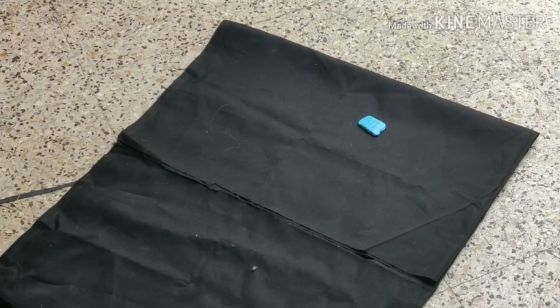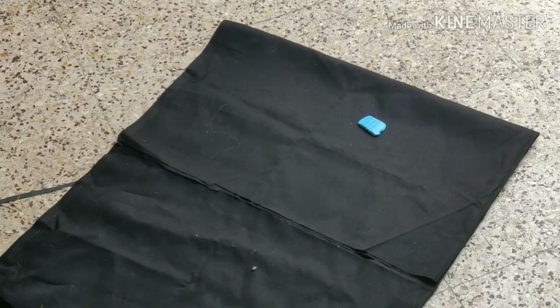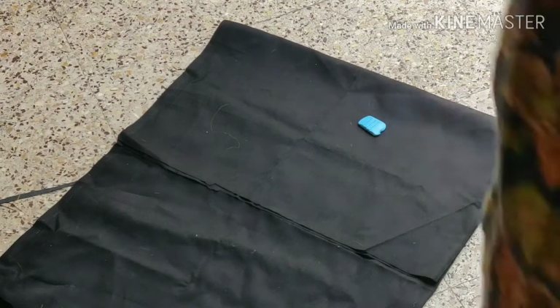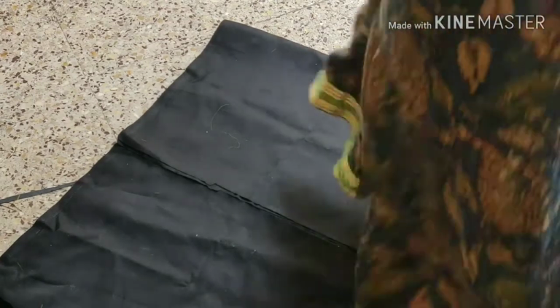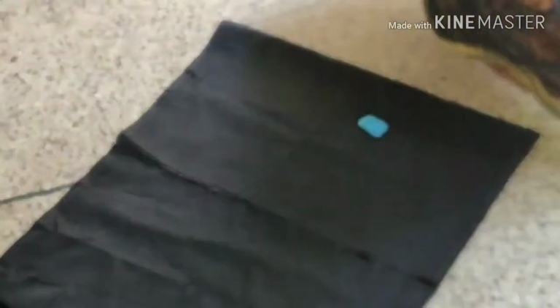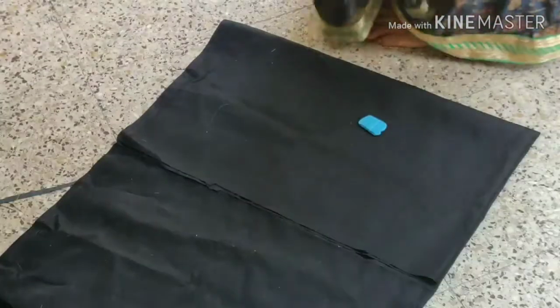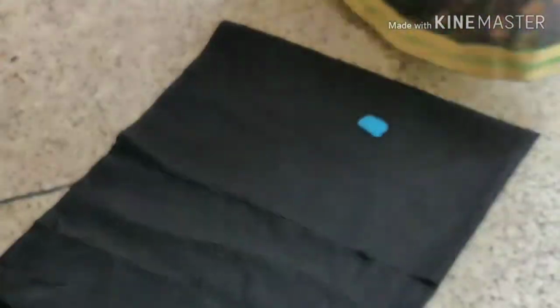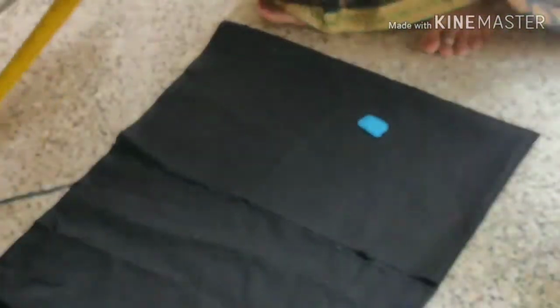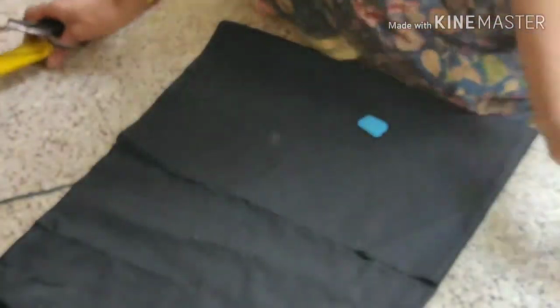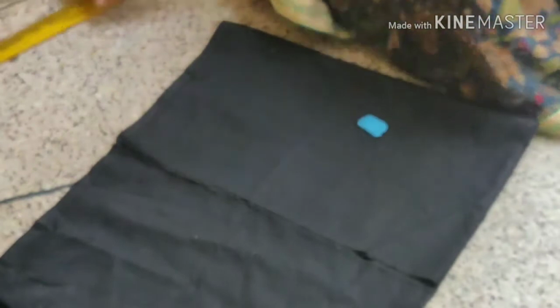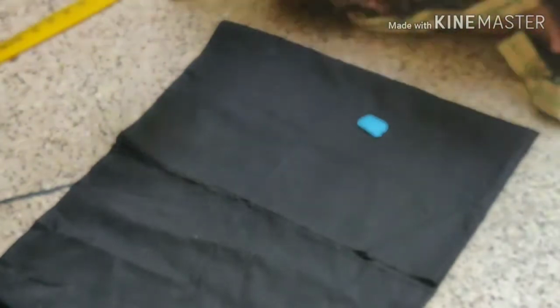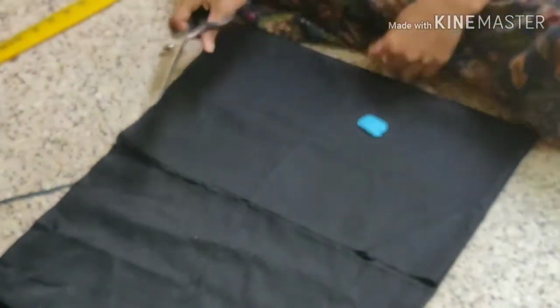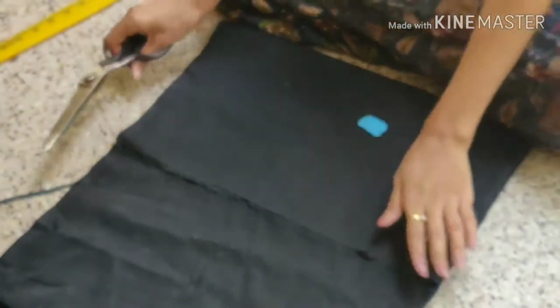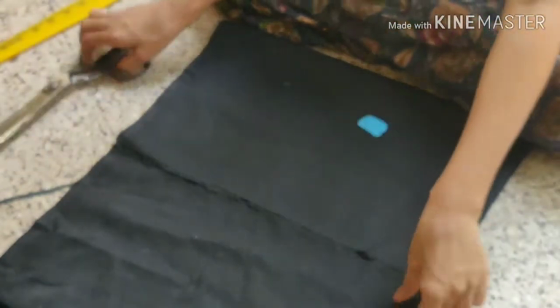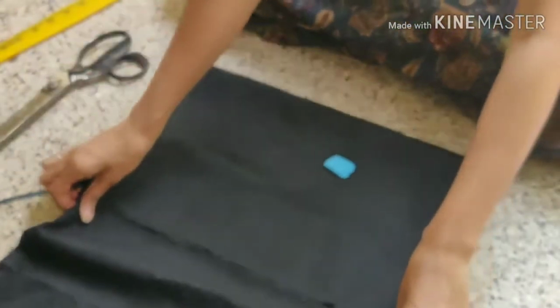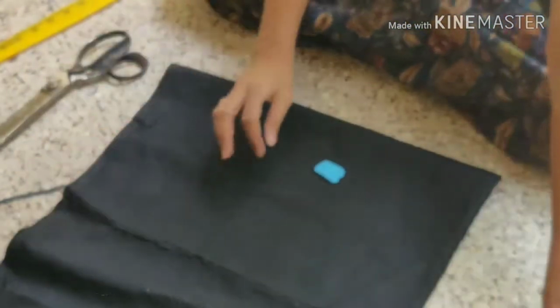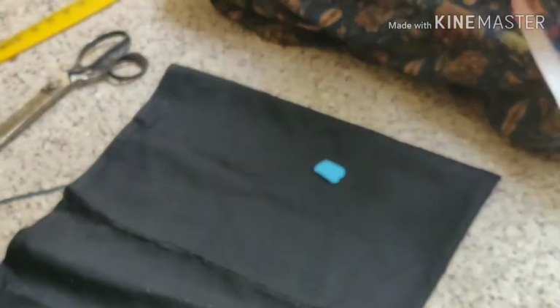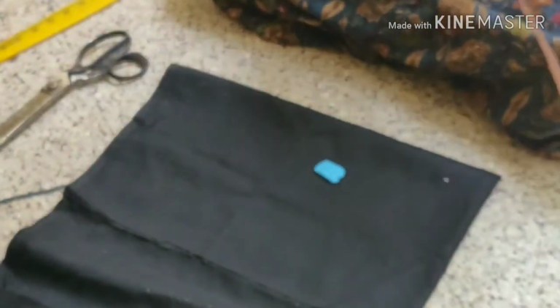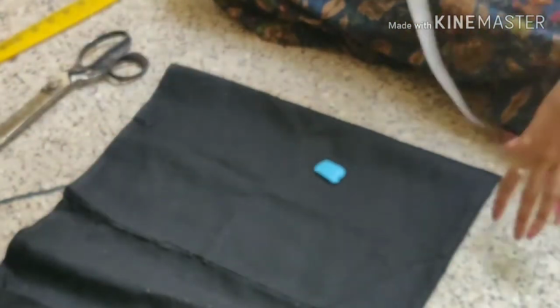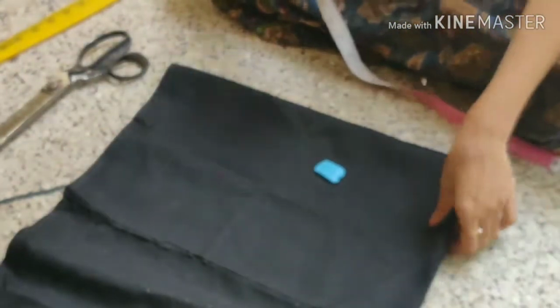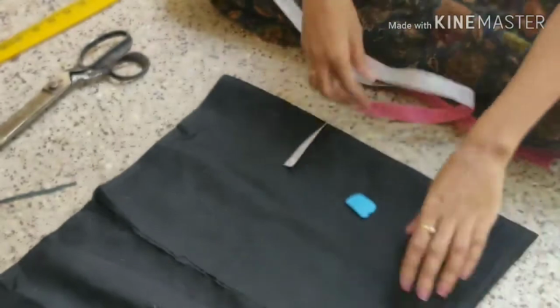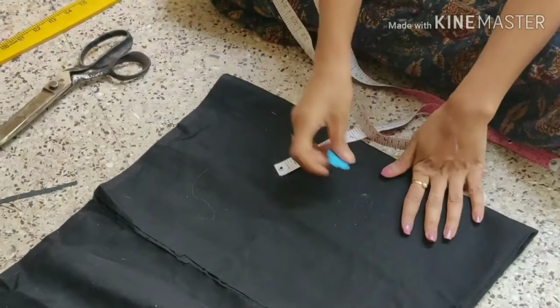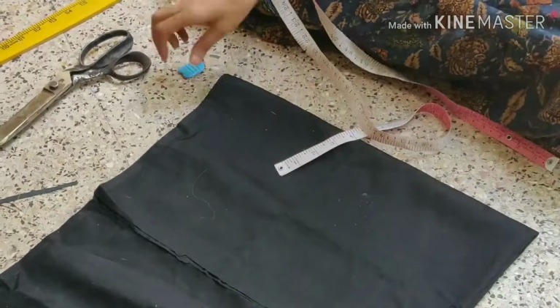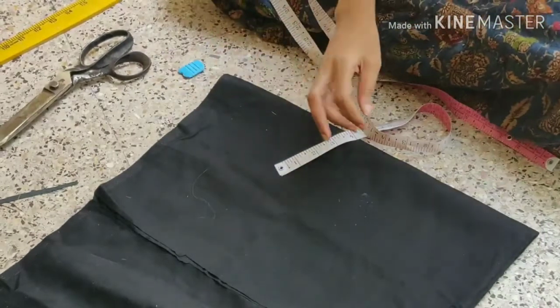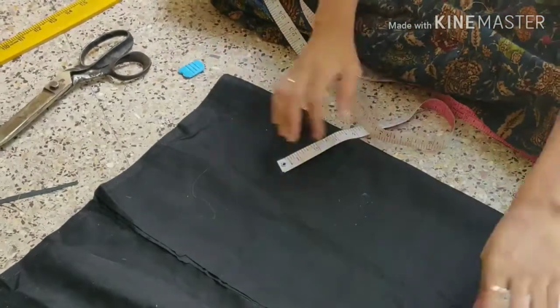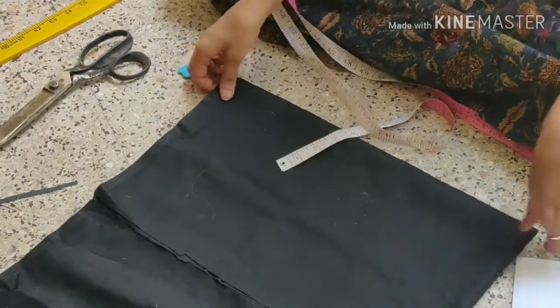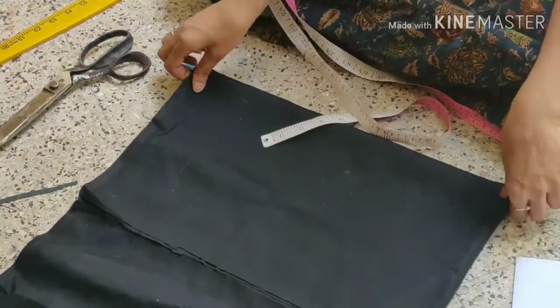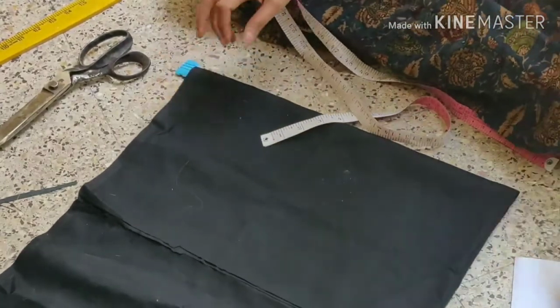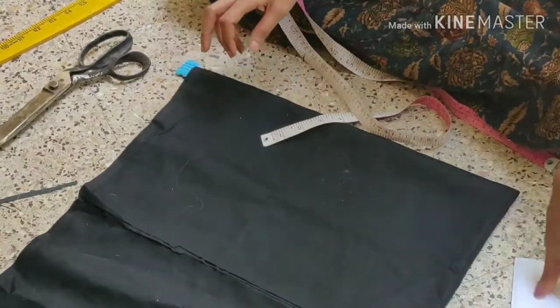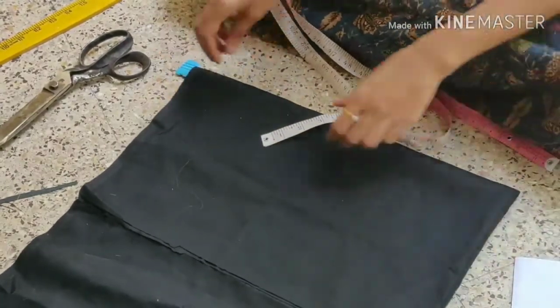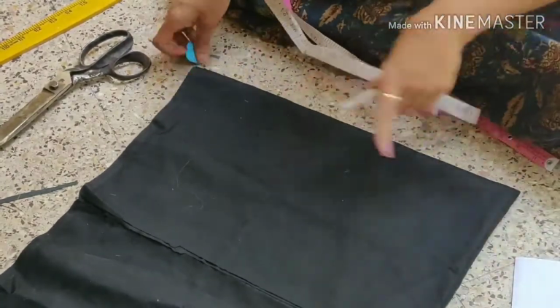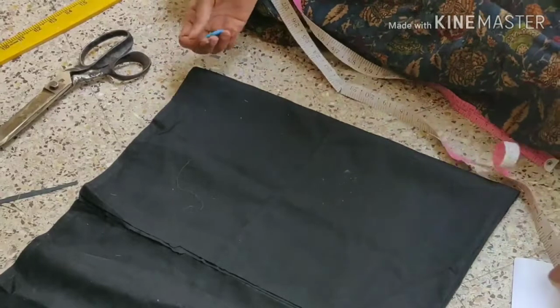I will cut the double fold. I will cut the cloth in 4 folds. I will cut the length.